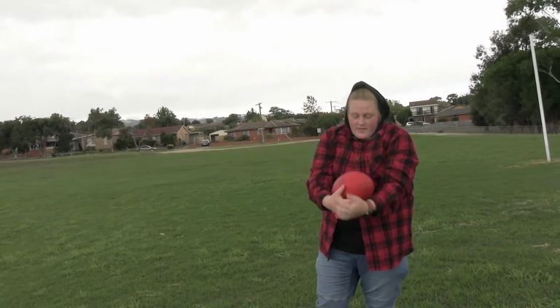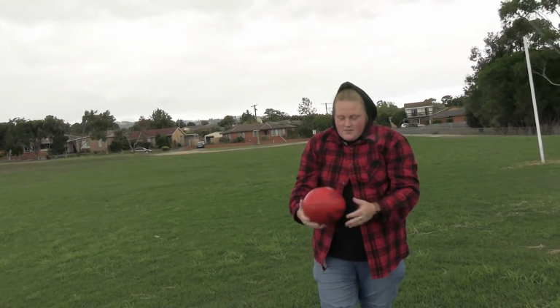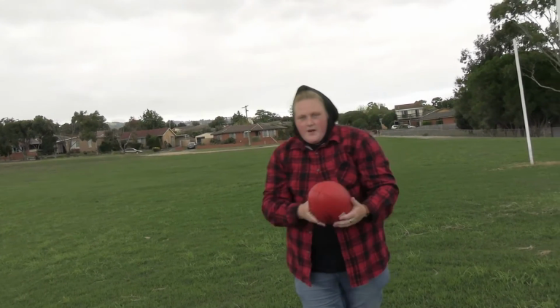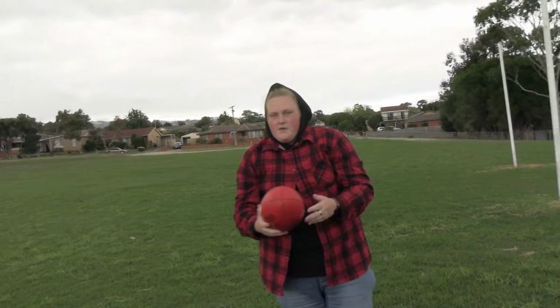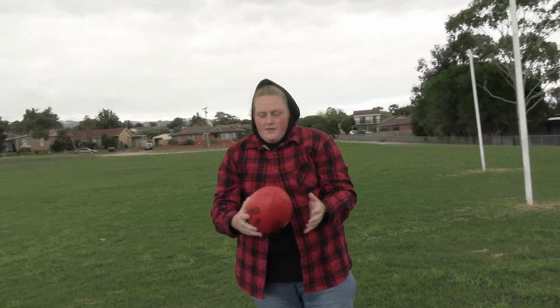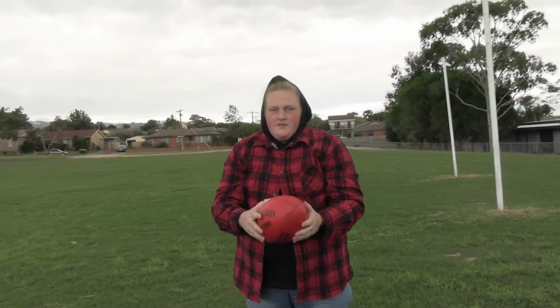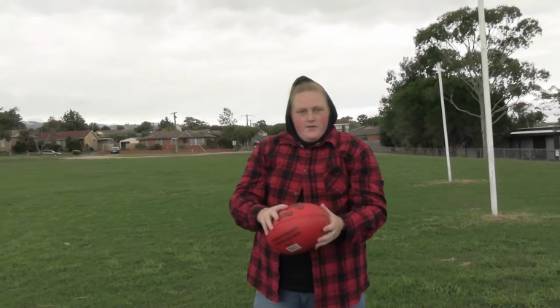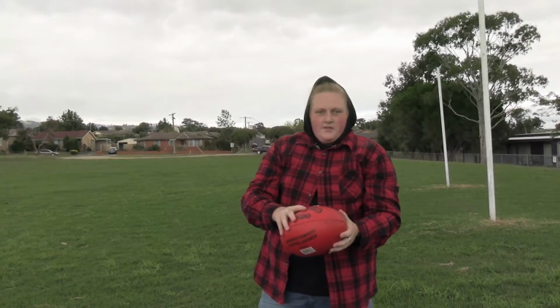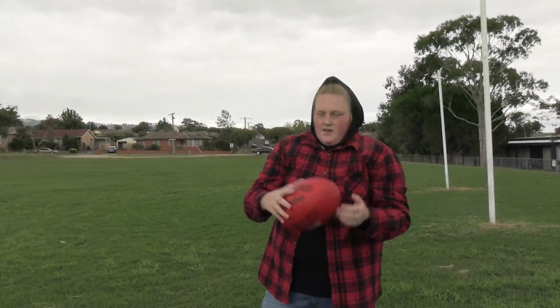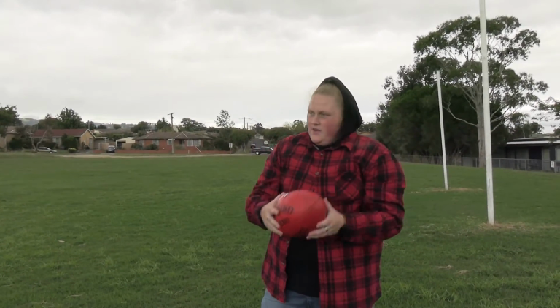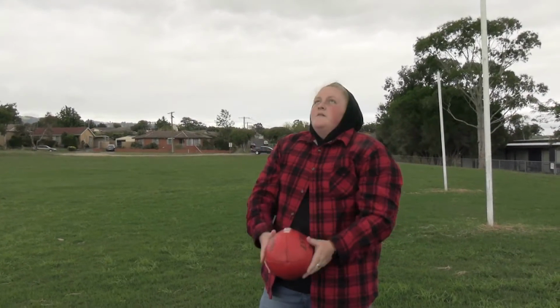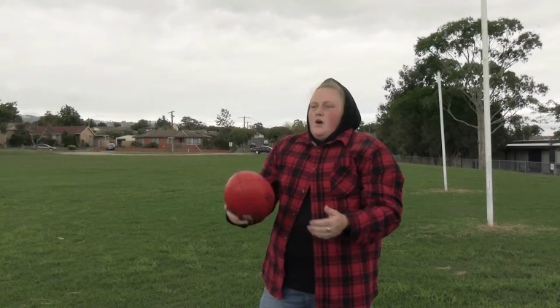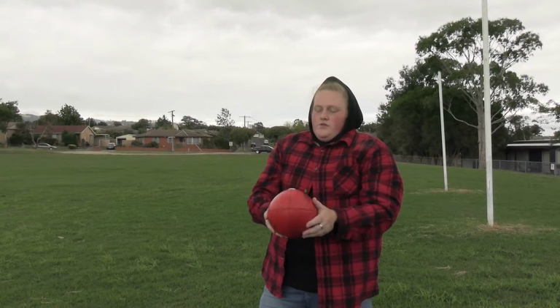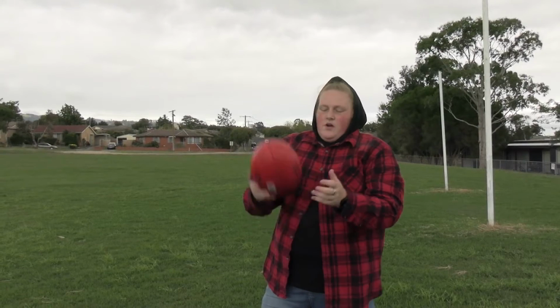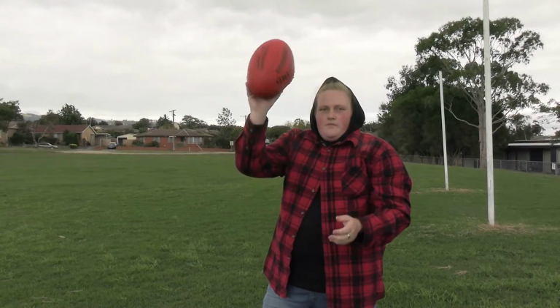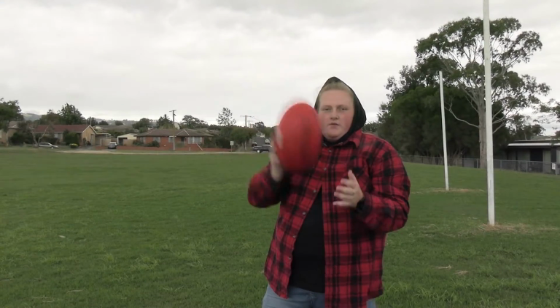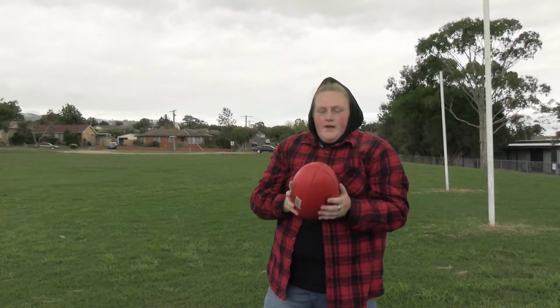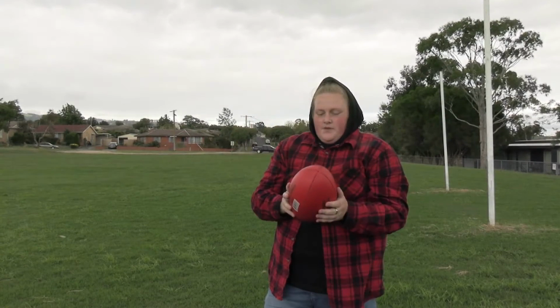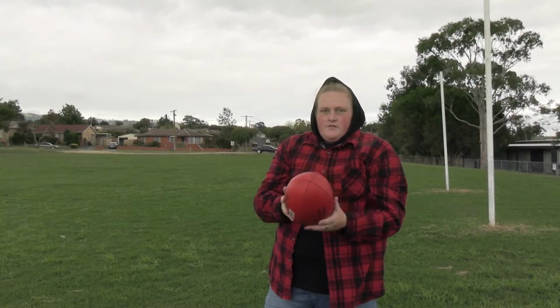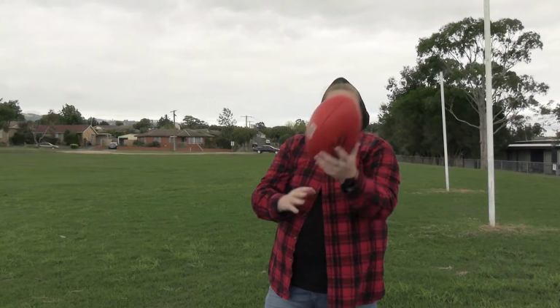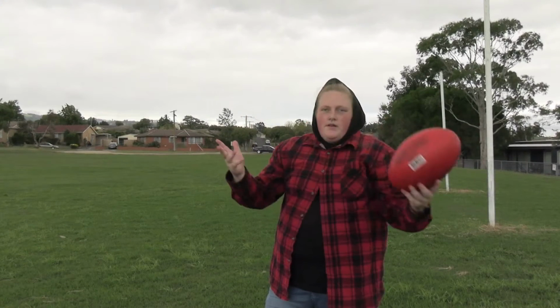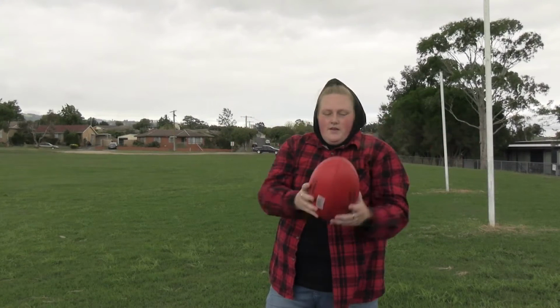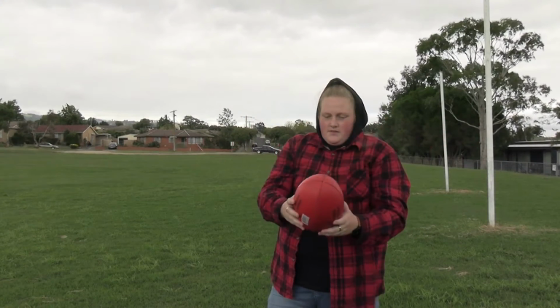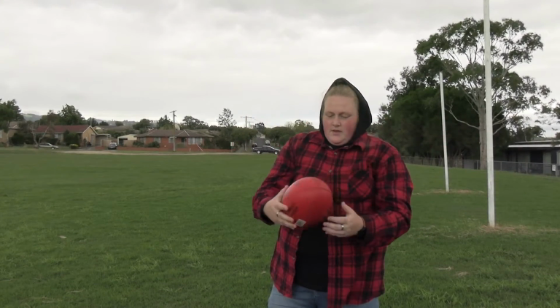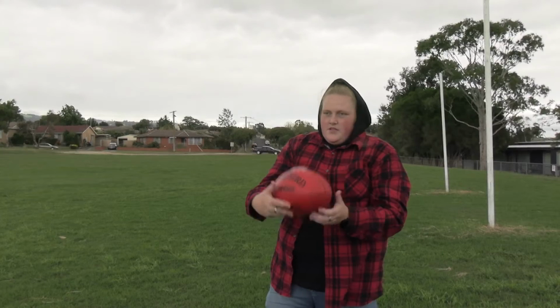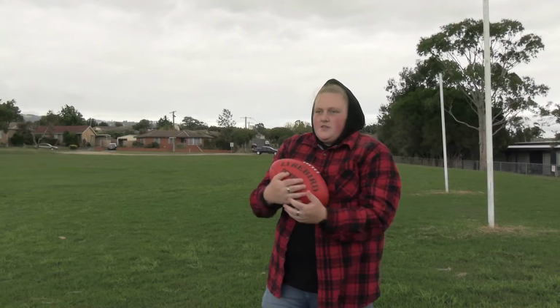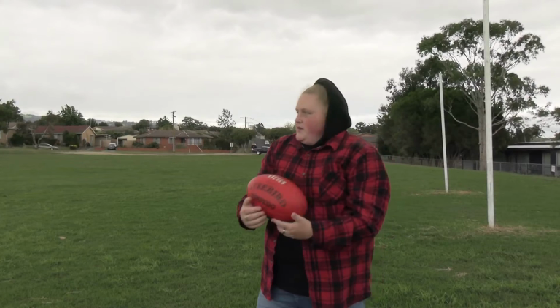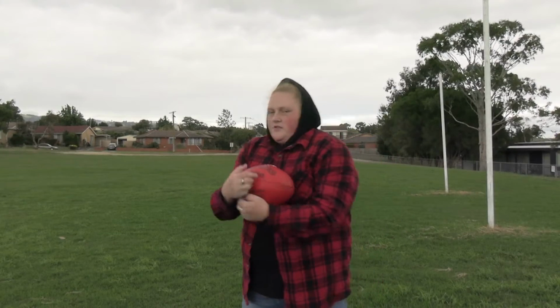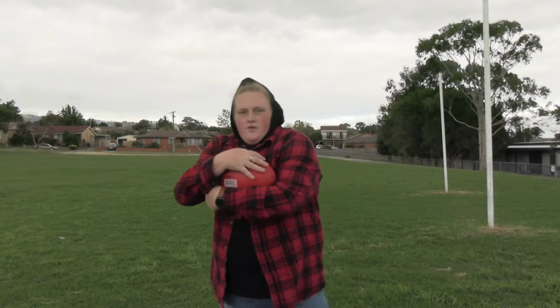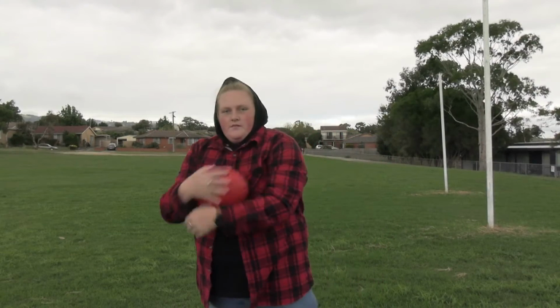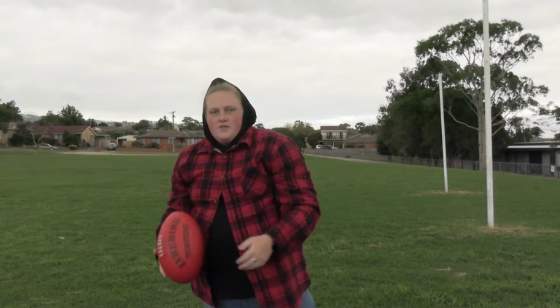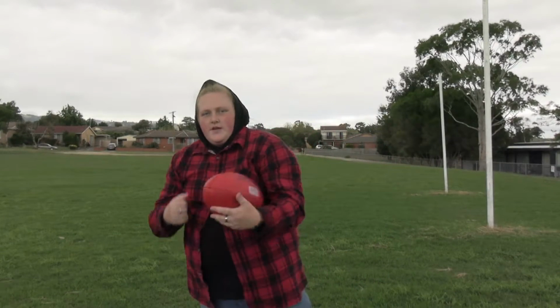The chest mark is probably the best thing for wet days. I wouldn't use the overhead mark for wet days because it will just slip straight out of your hands. So chest marks are probably the go-to for wet and slippery days.